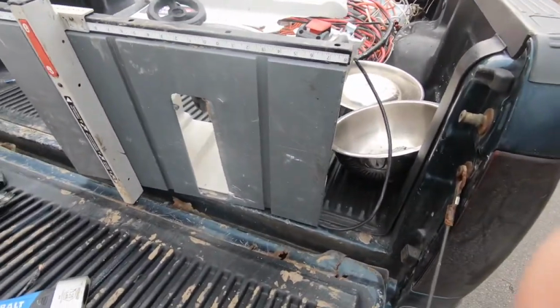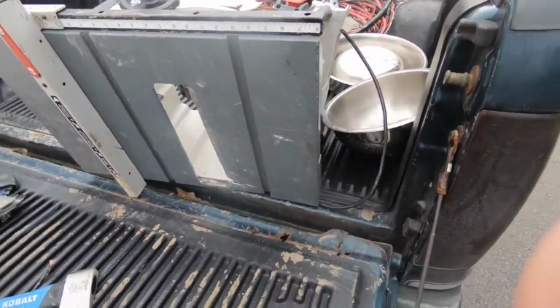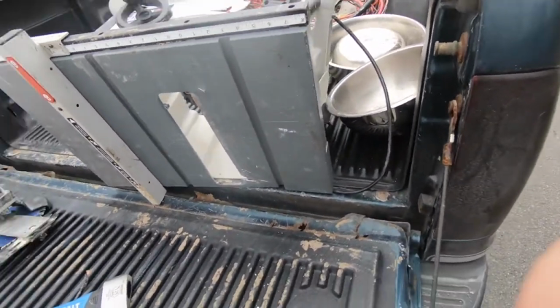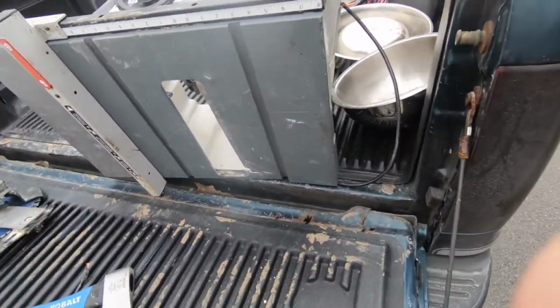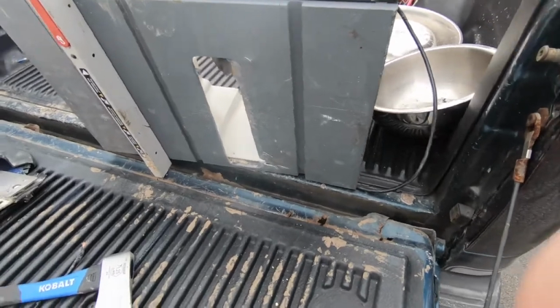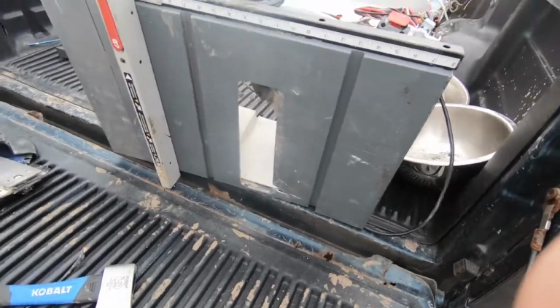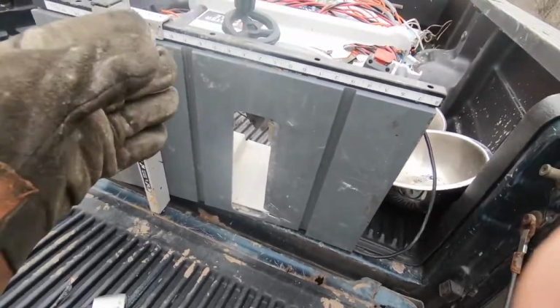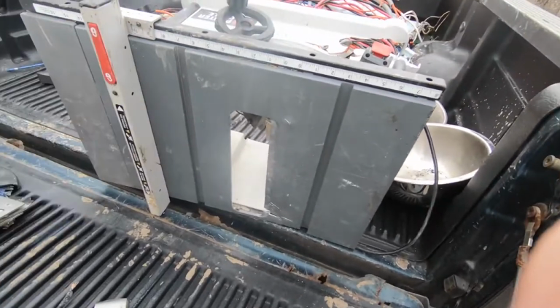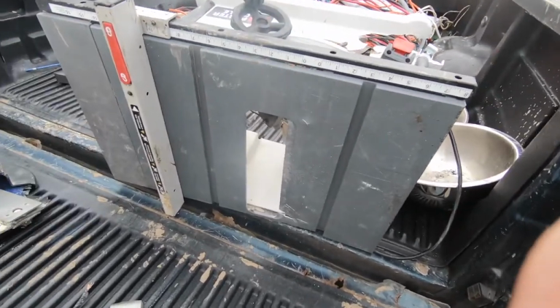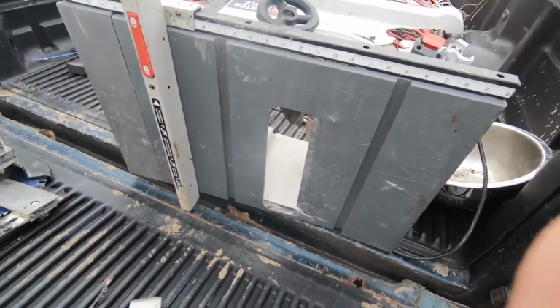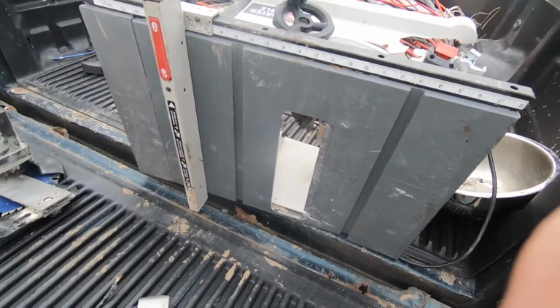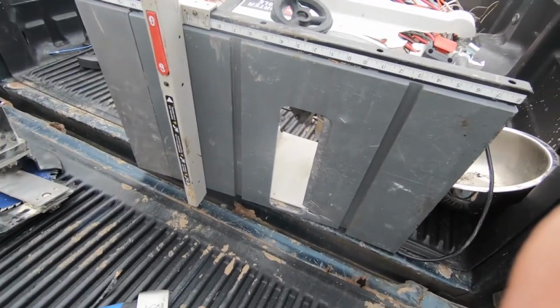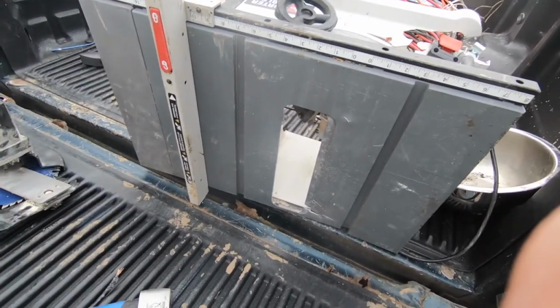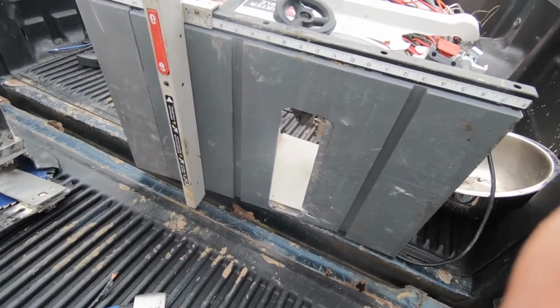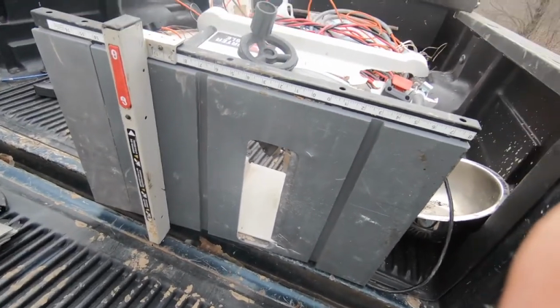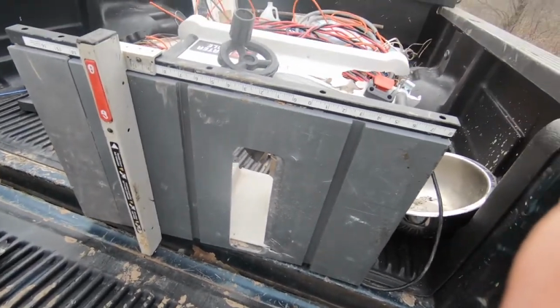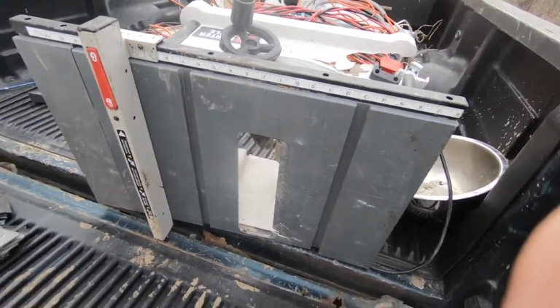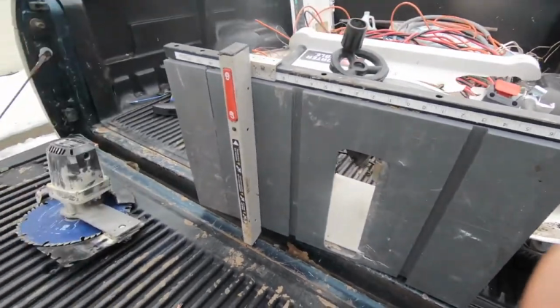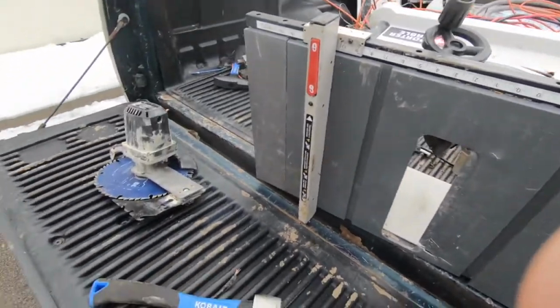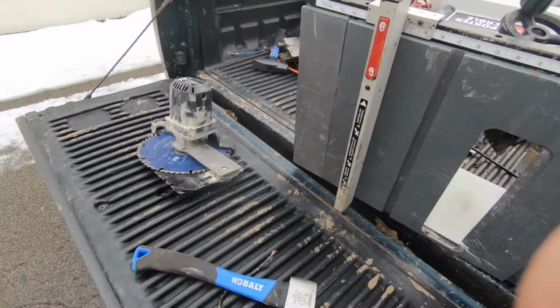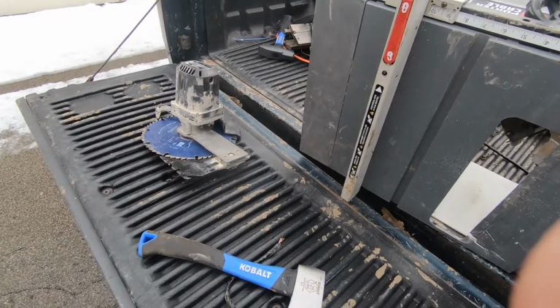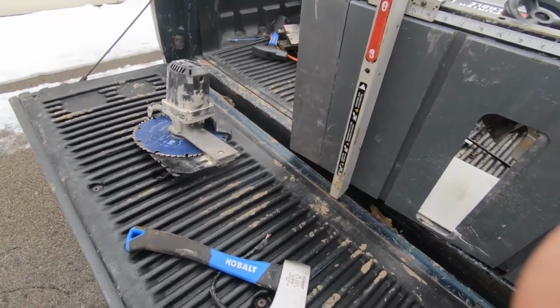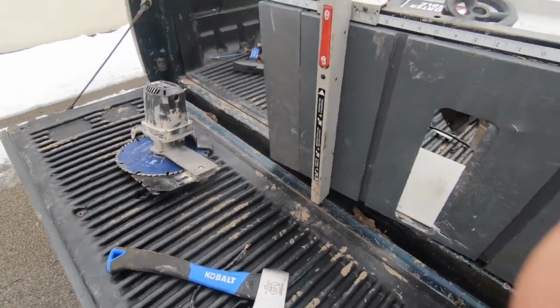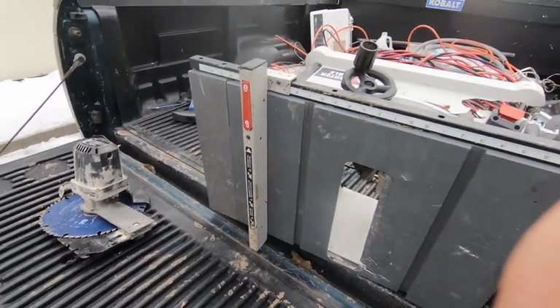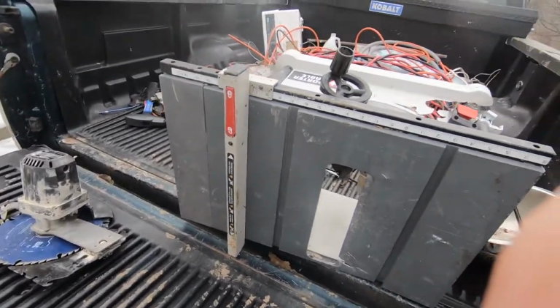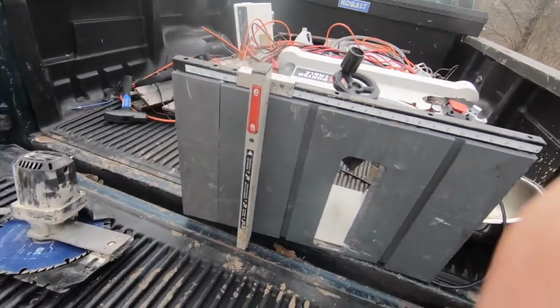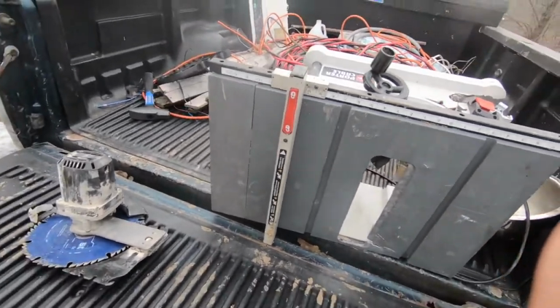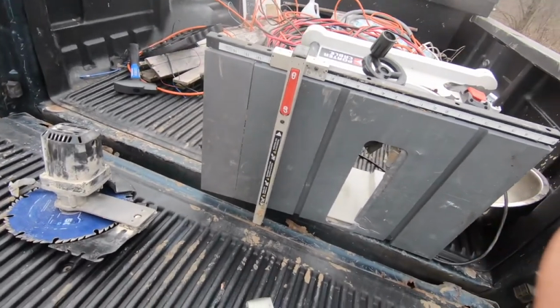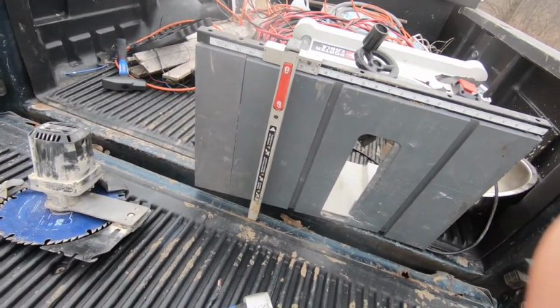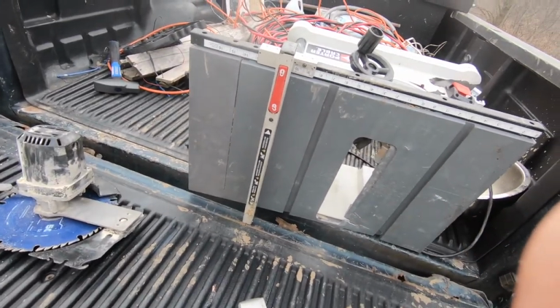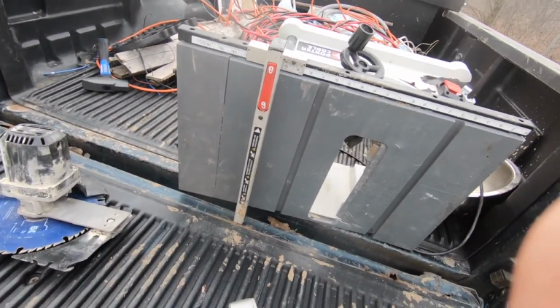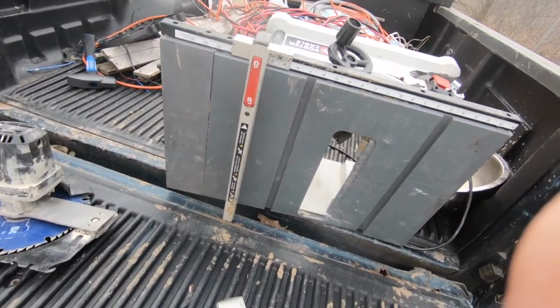So that's how you get more money for your table saw when you turn it in for scrap. See you.